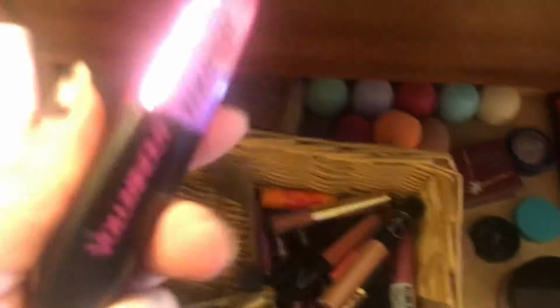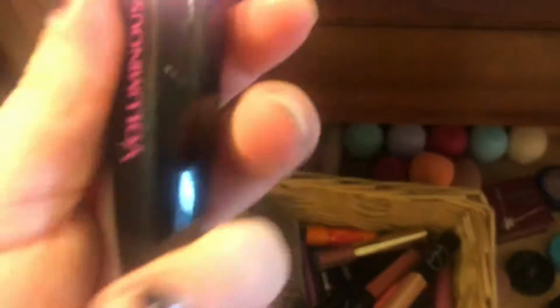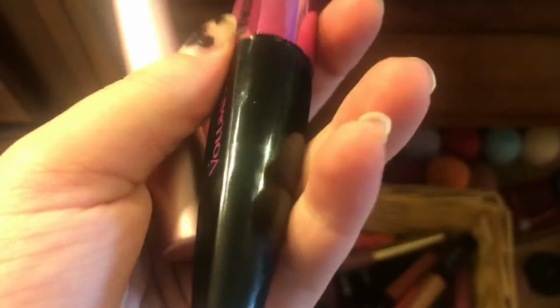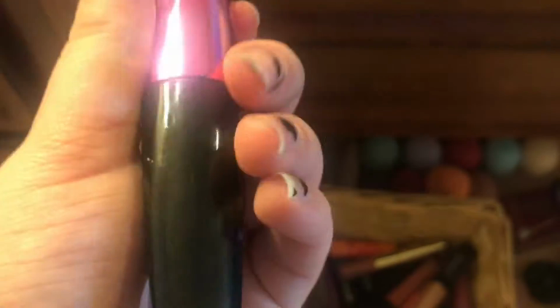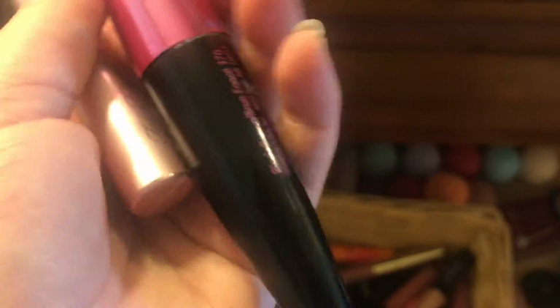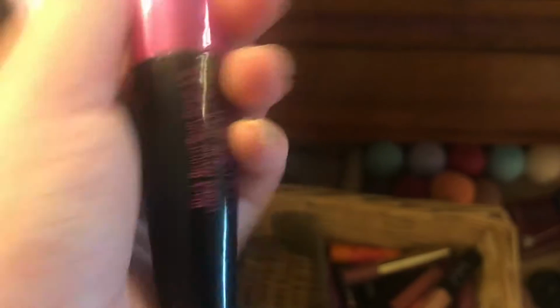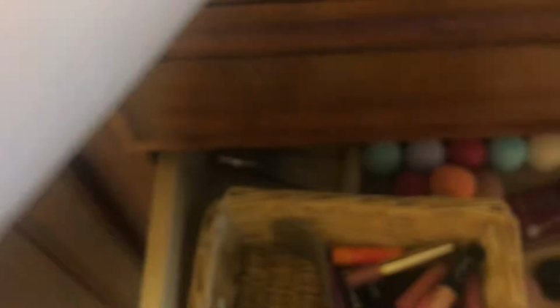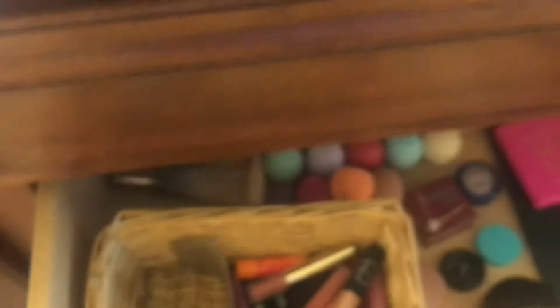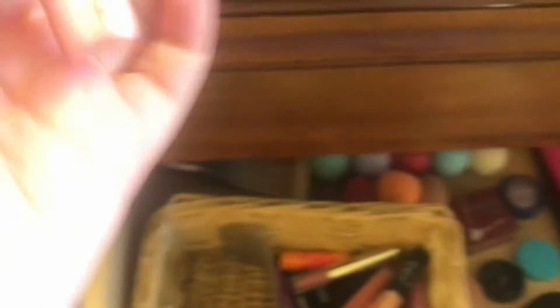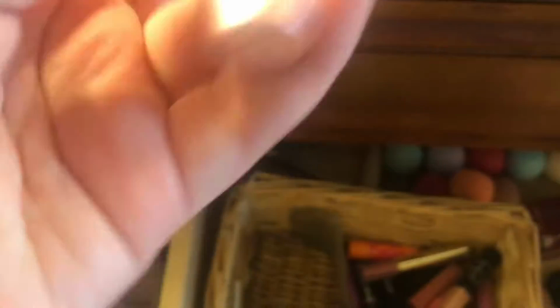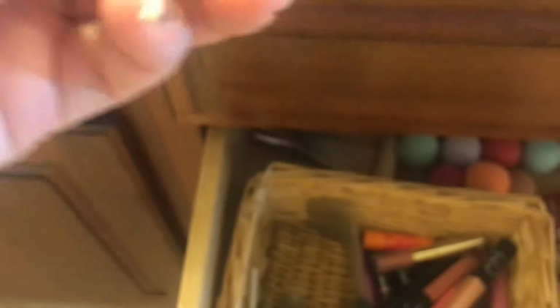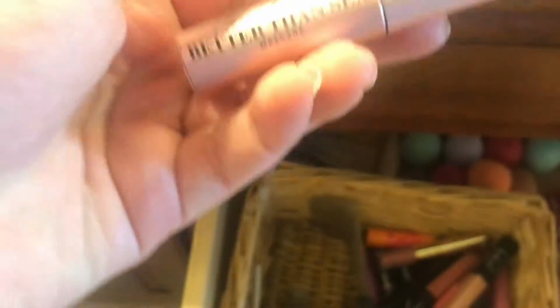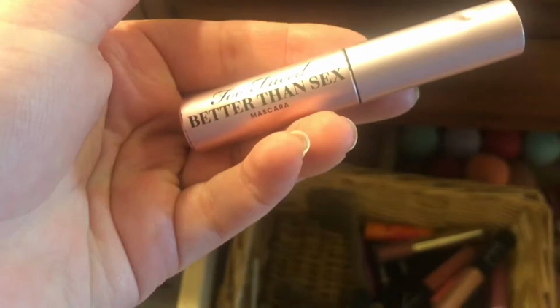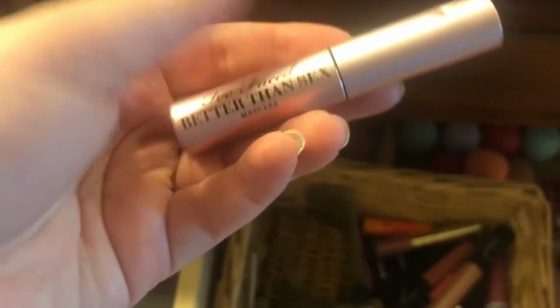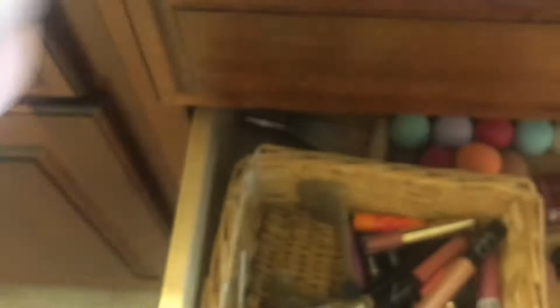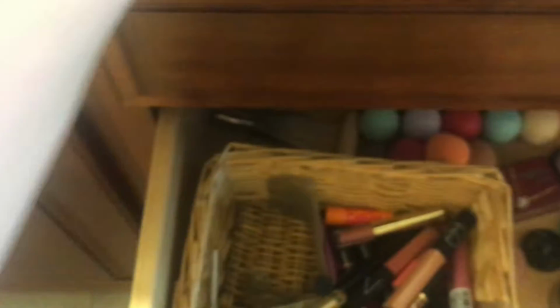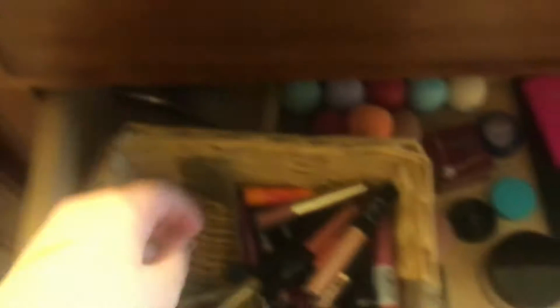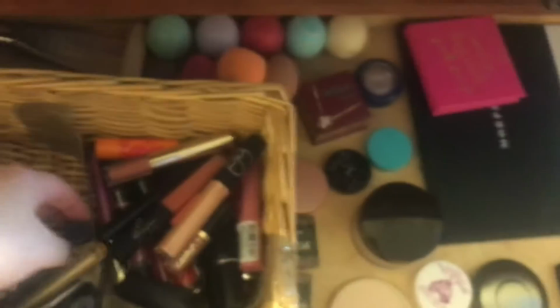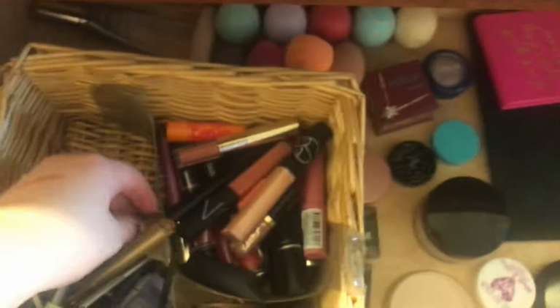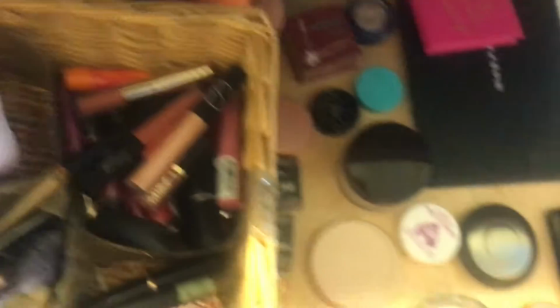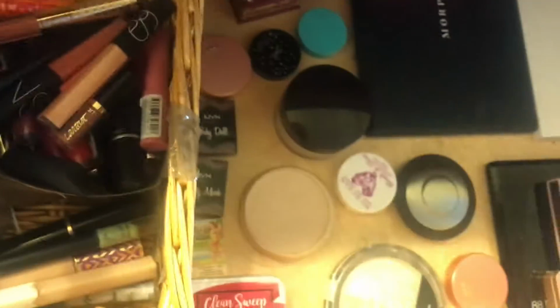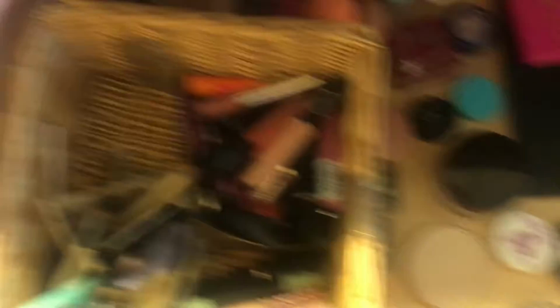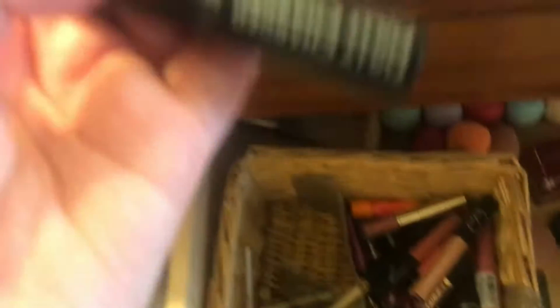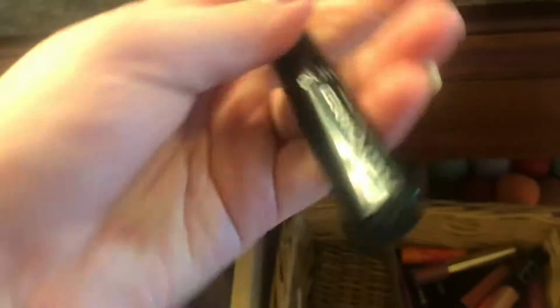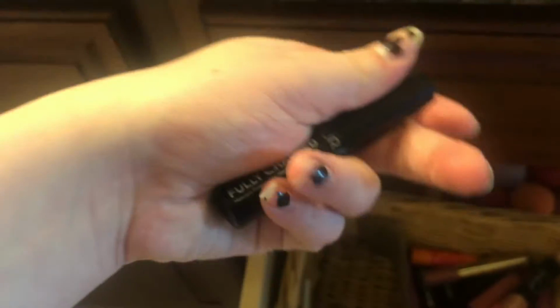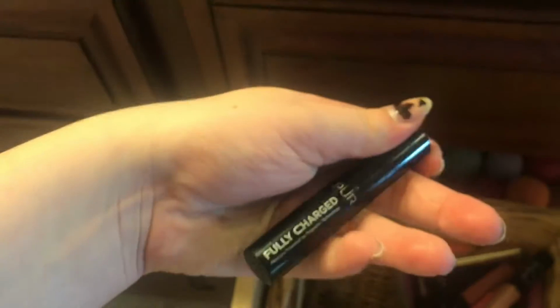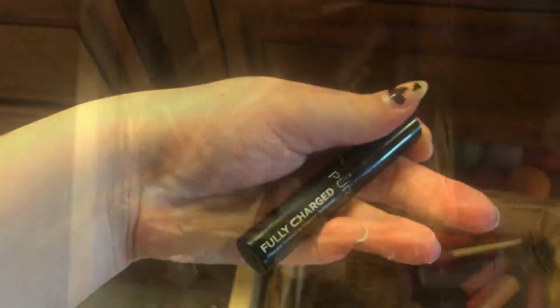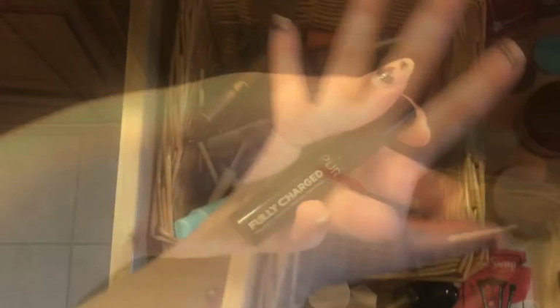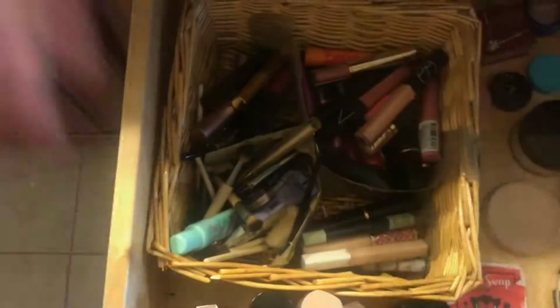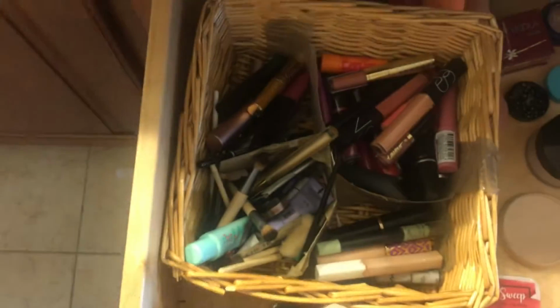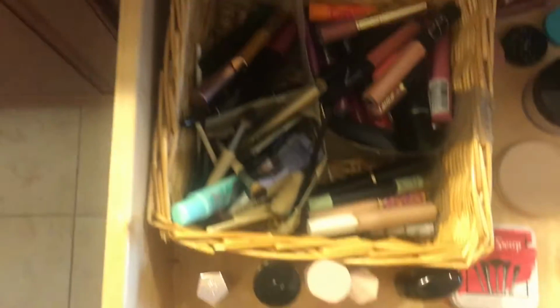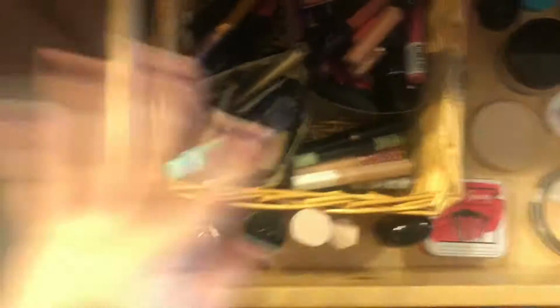Also, L'Oreal Mascara in black brown. Too Faced Better Than Sex Mini. And a Pure Fully Trenched. We're done with that caddy little bin thing.